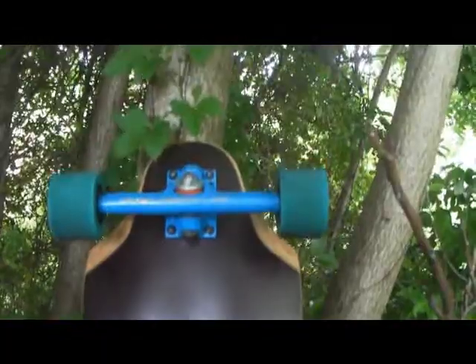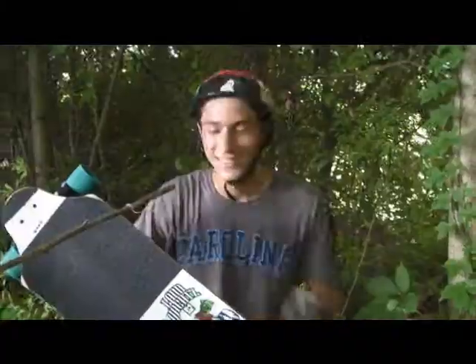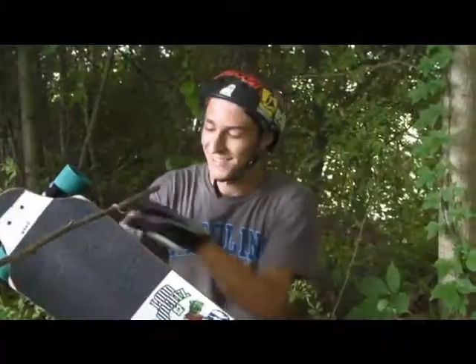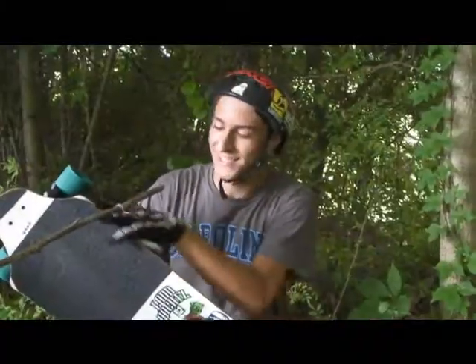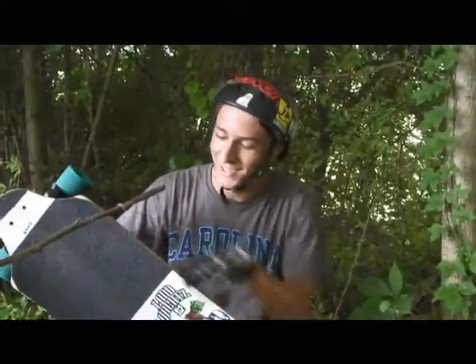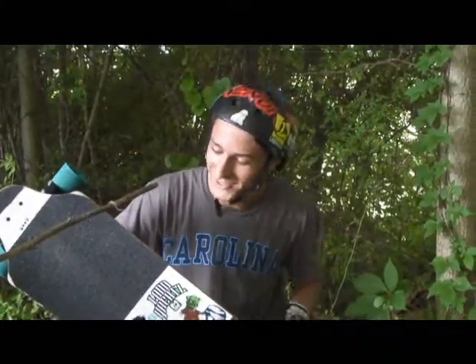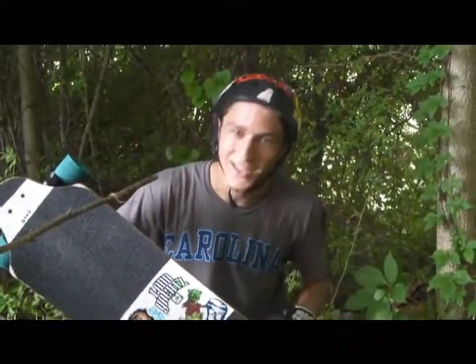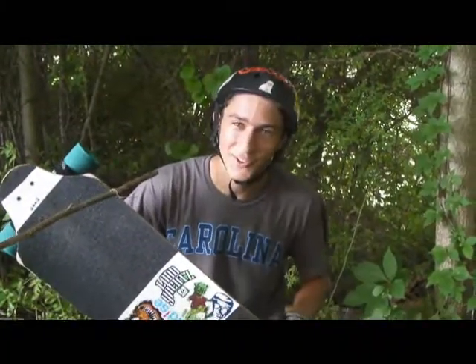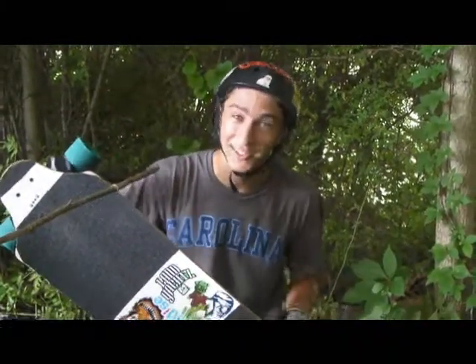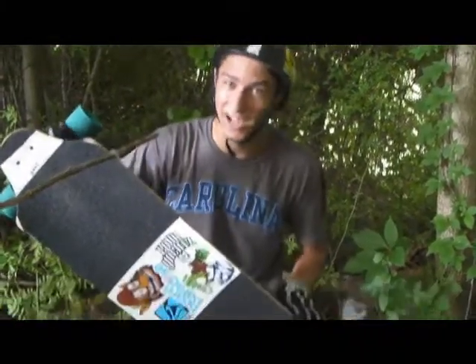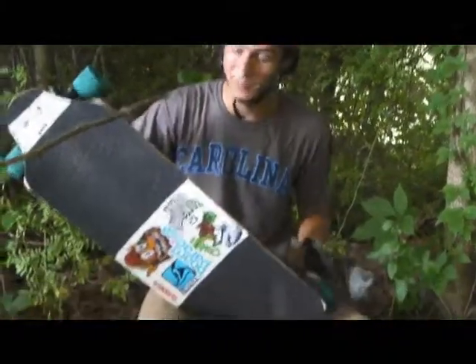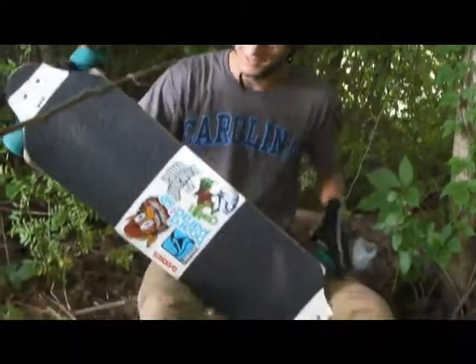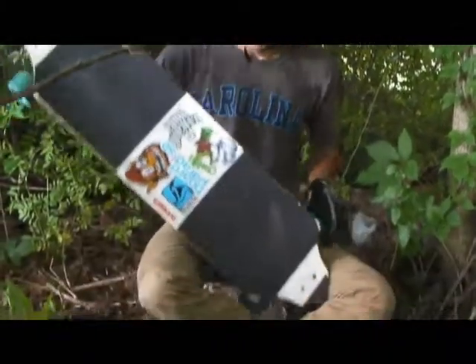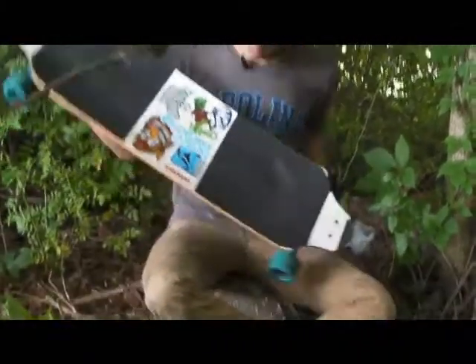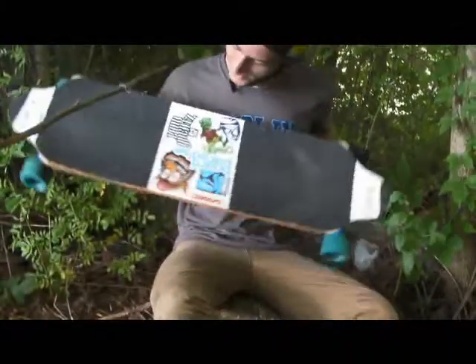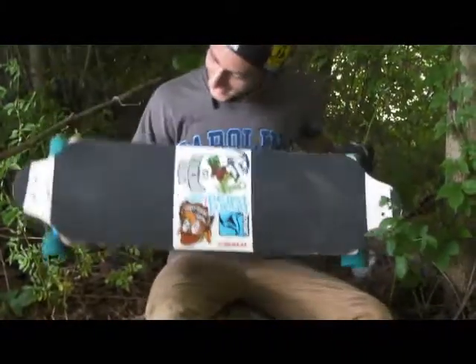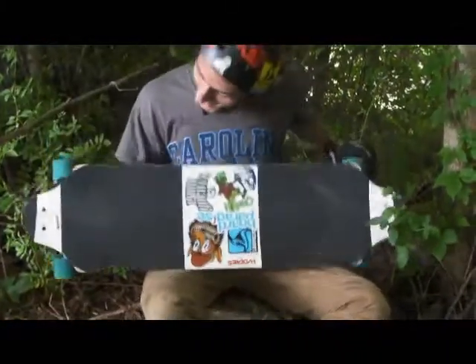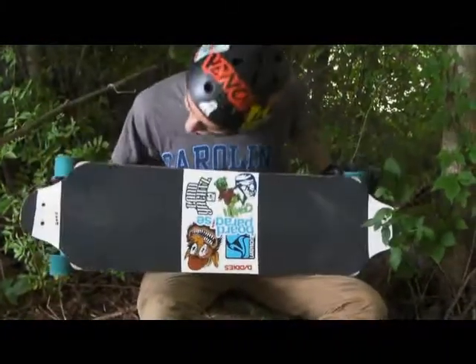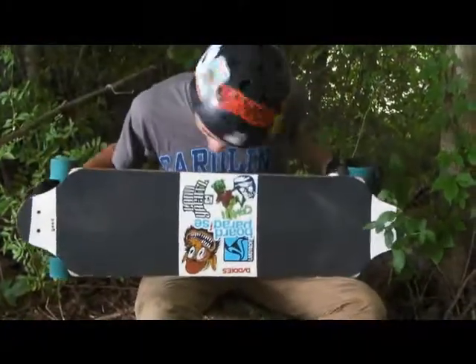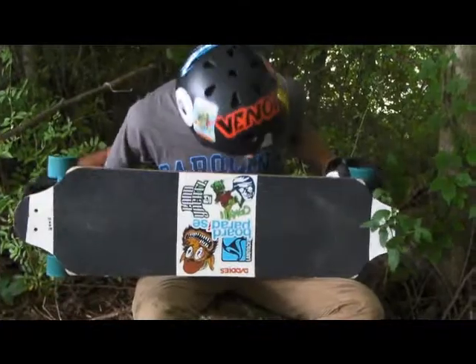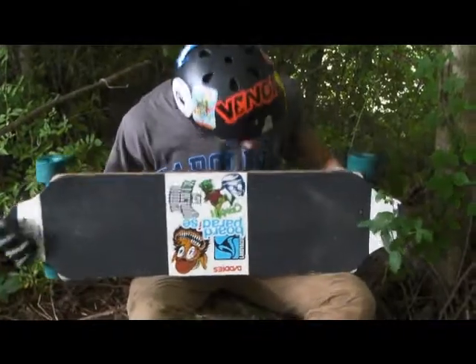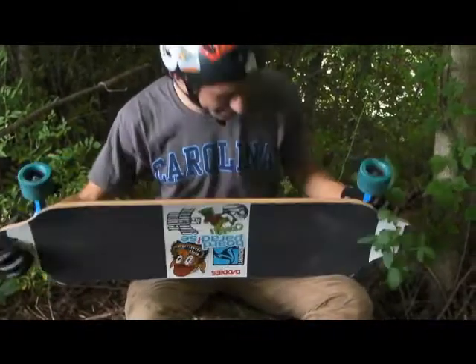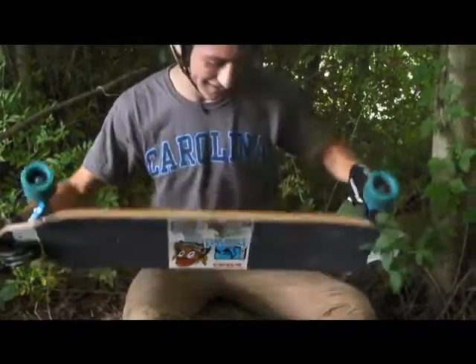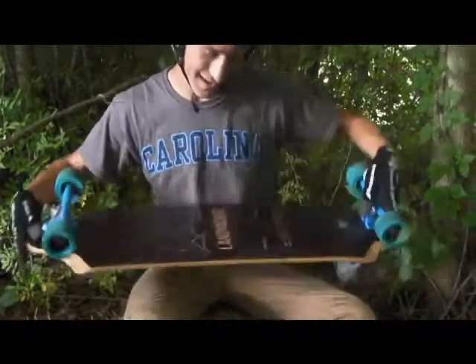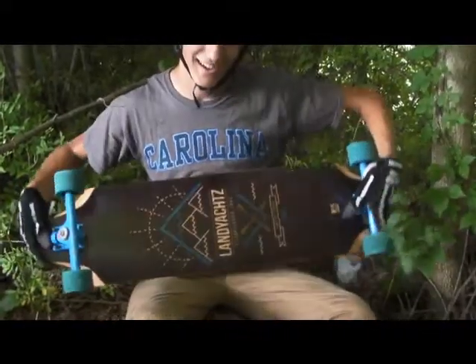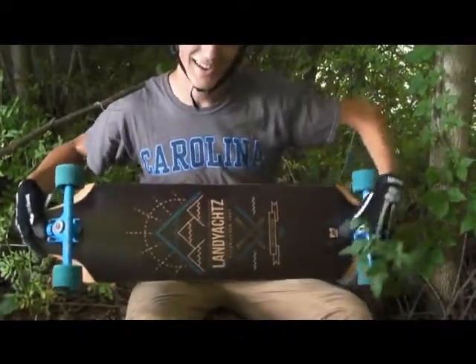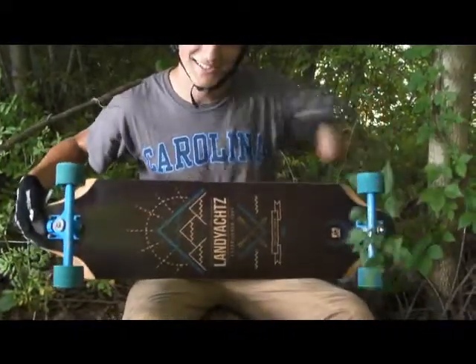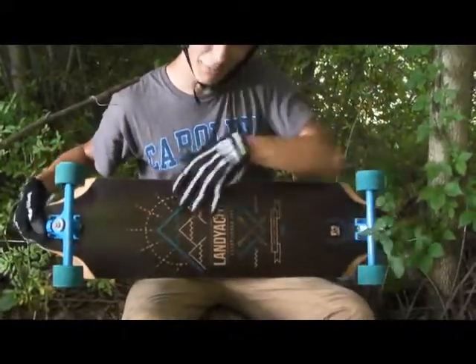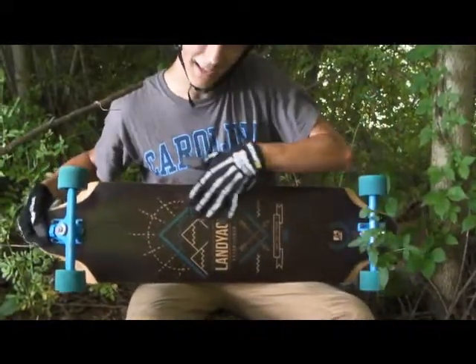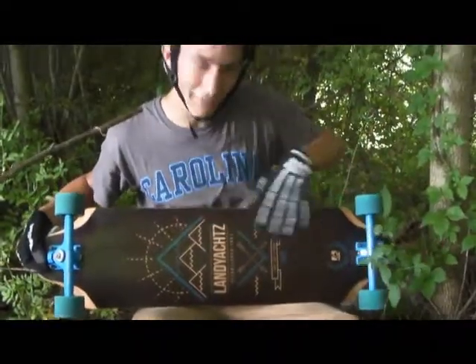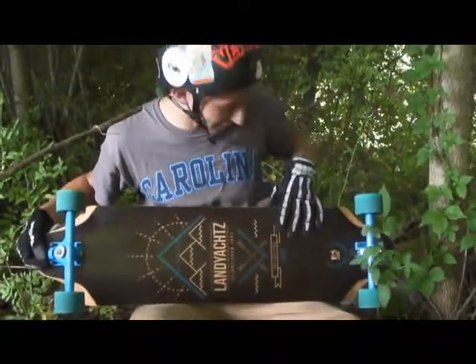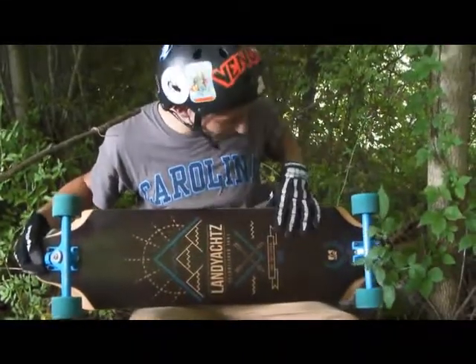This is the Landyachtz 2013 Top Speed. It's 36 inches. It has a nice sublimated graphic right here.